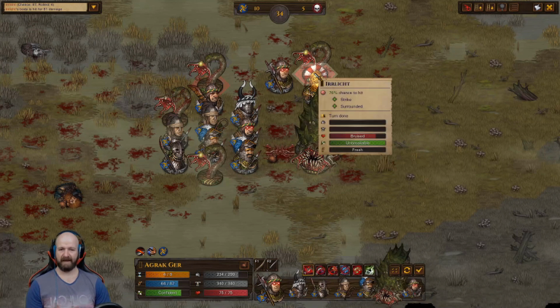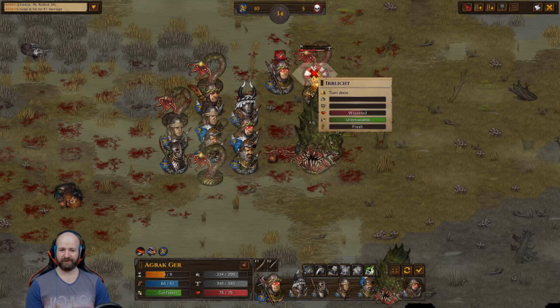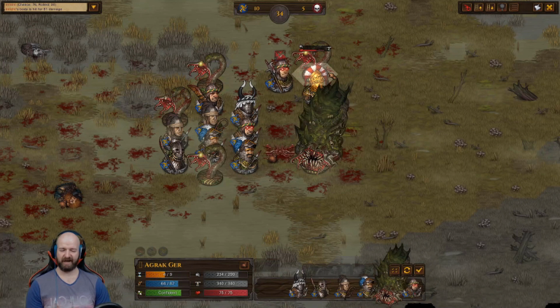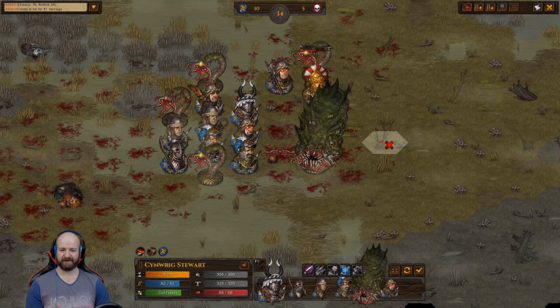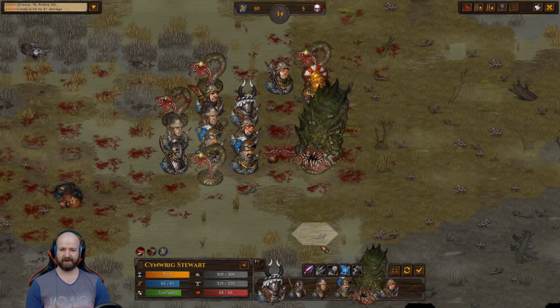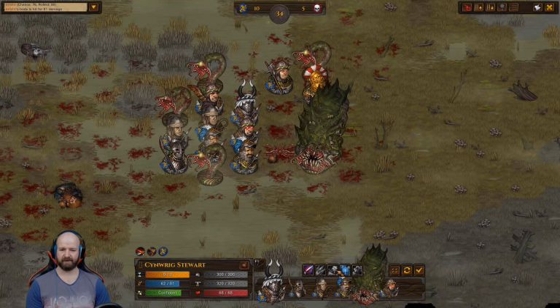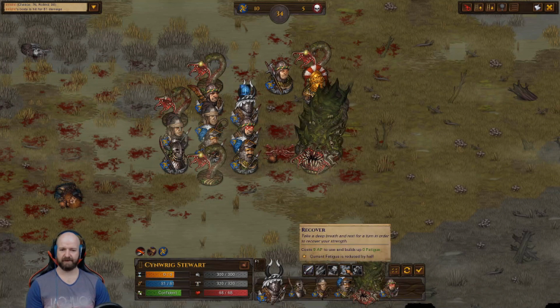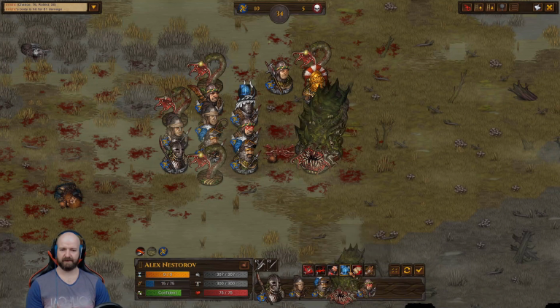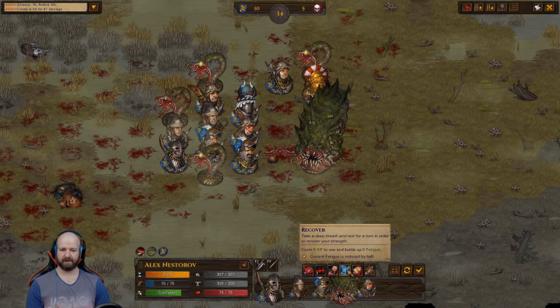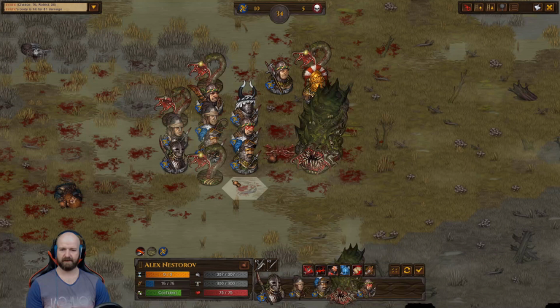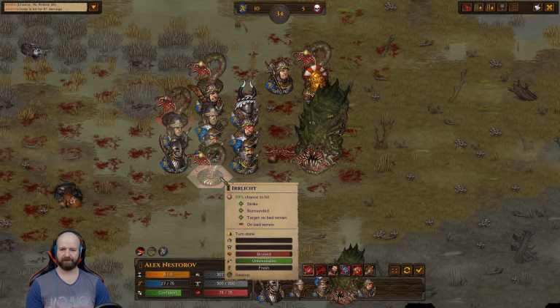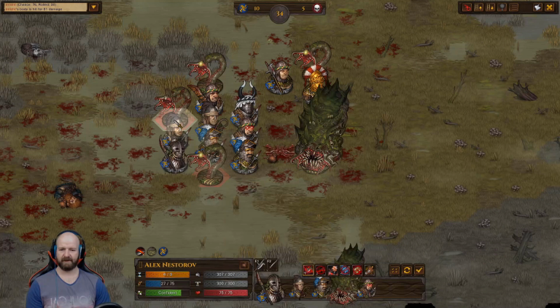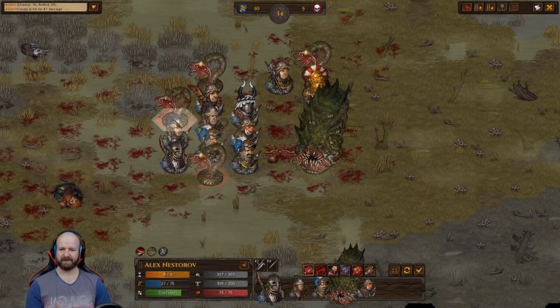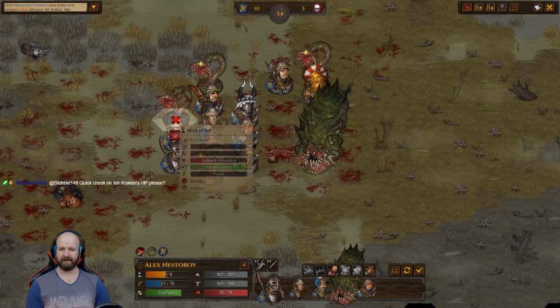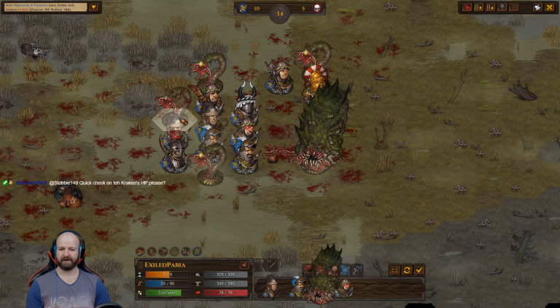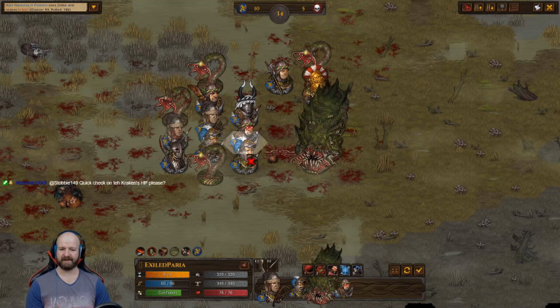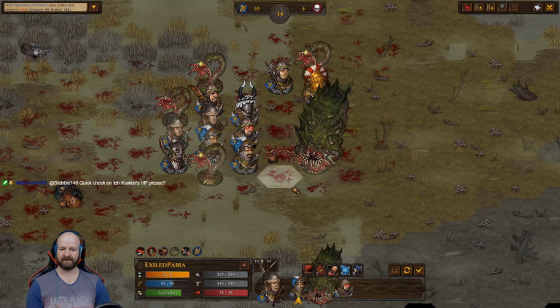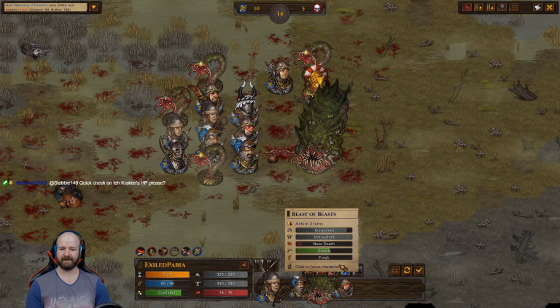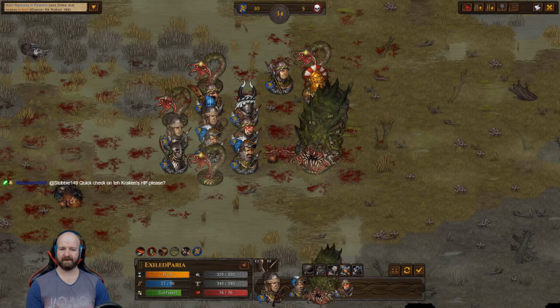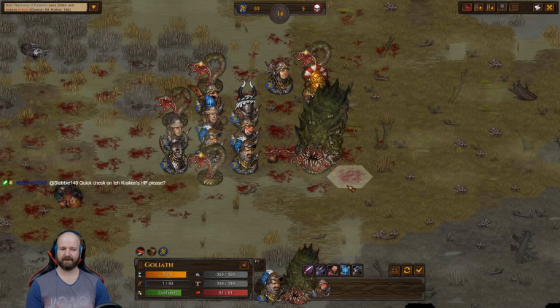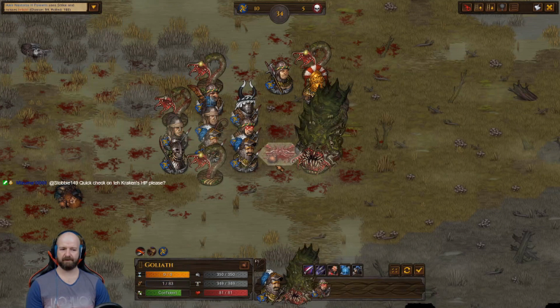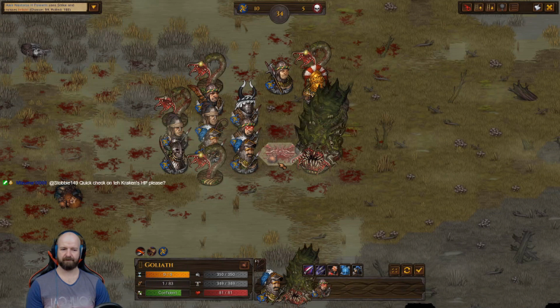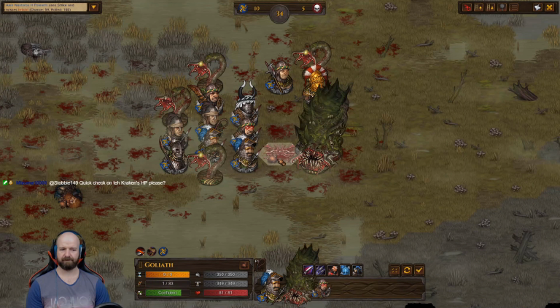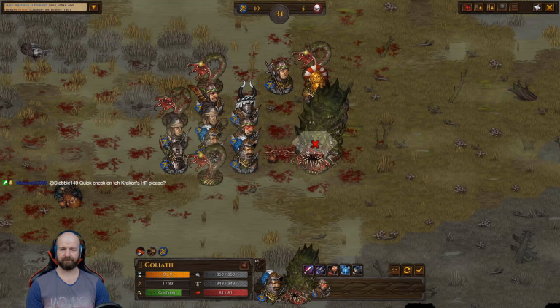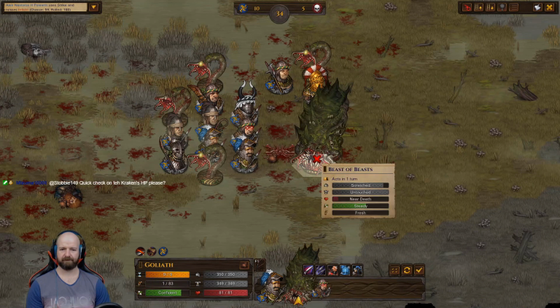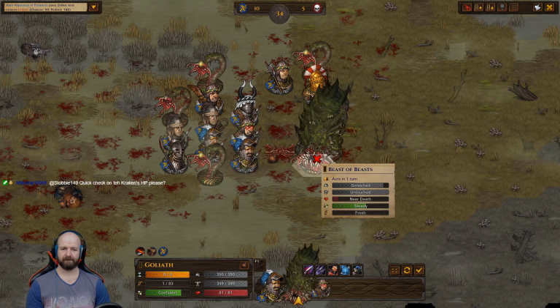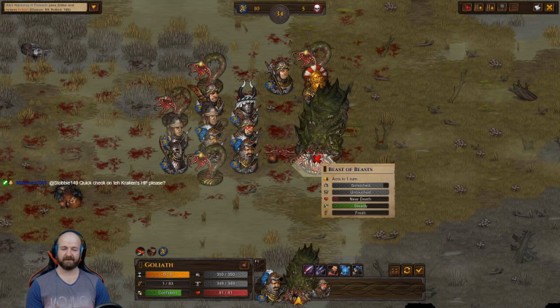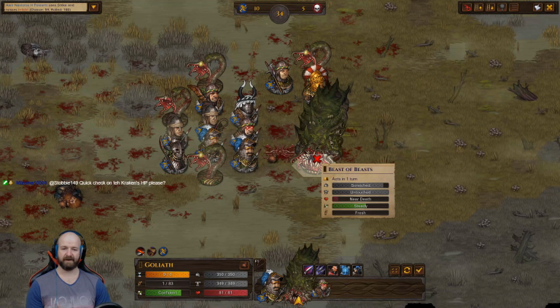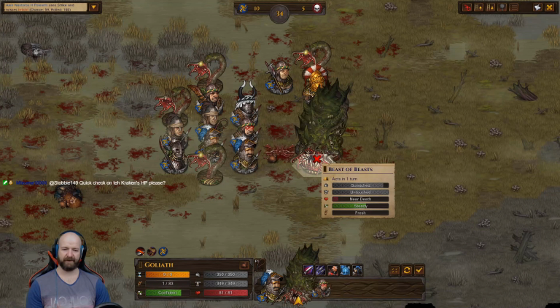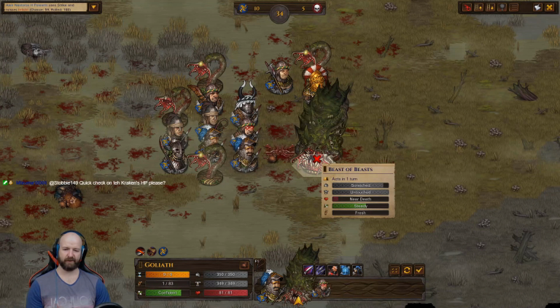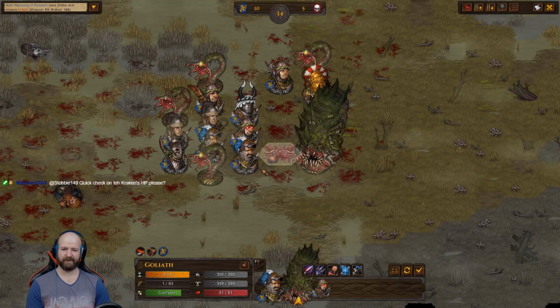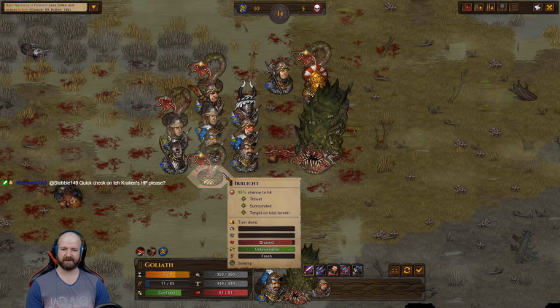I thought the witch hut fight was a grind. Good lord. That's not a grind. This is a grind. Very low — I would think four or five more tentacles.